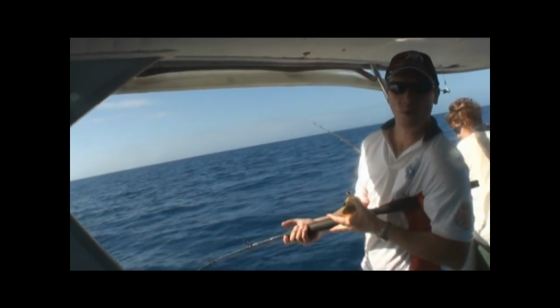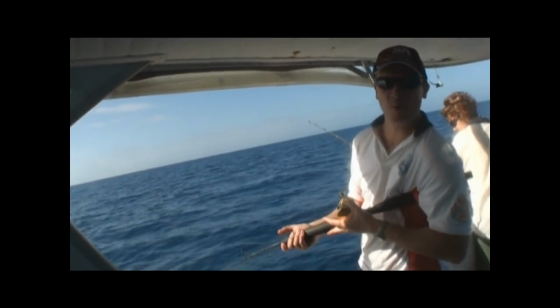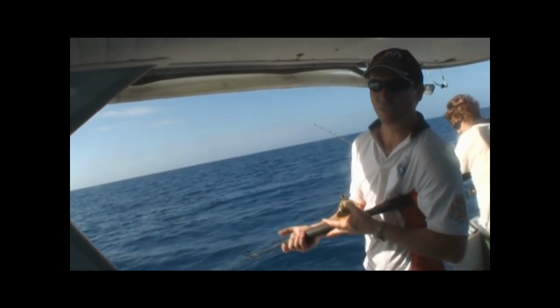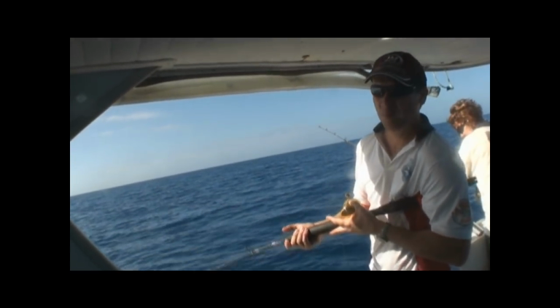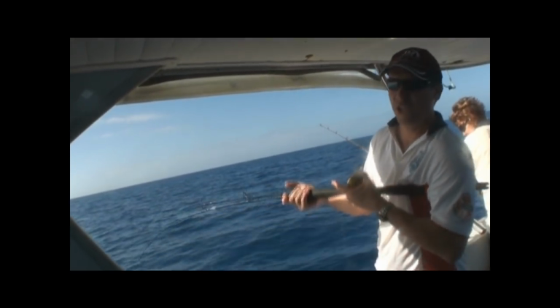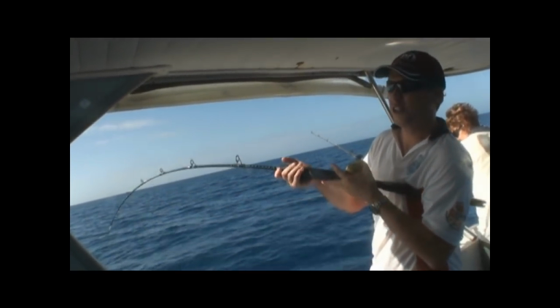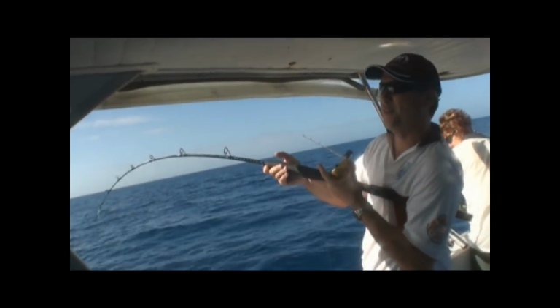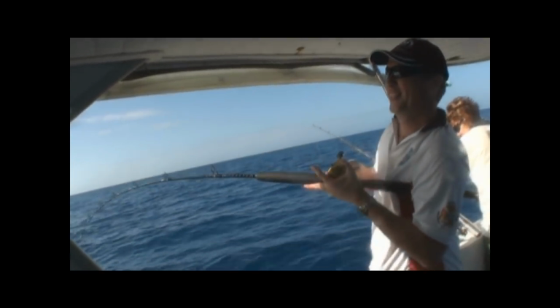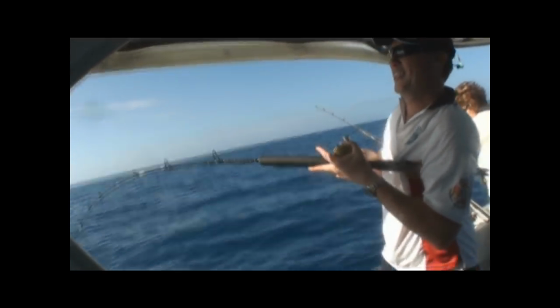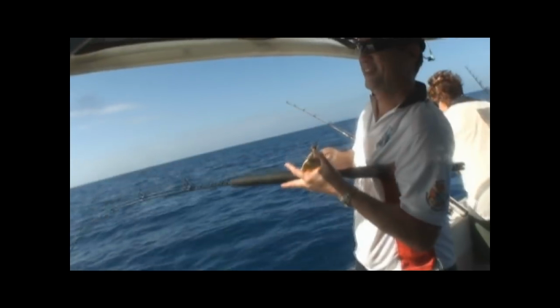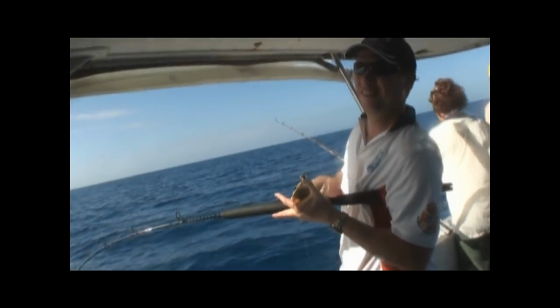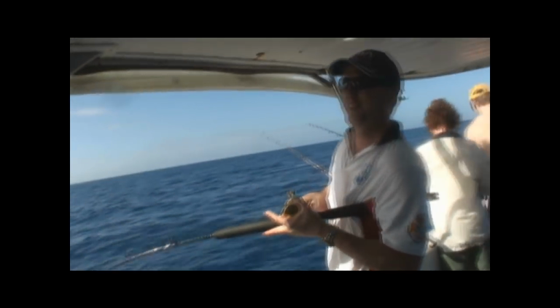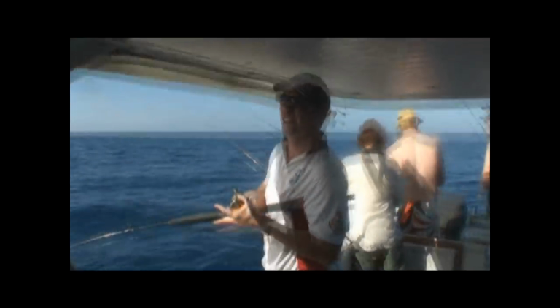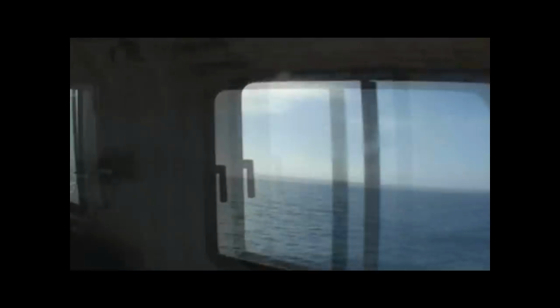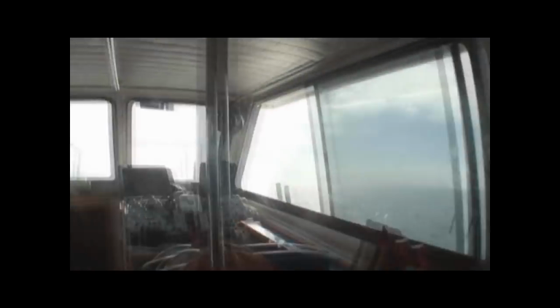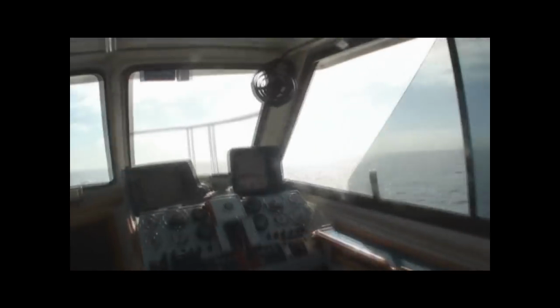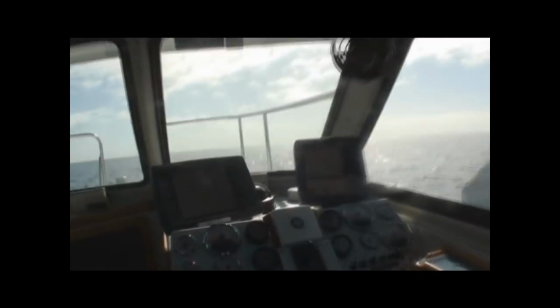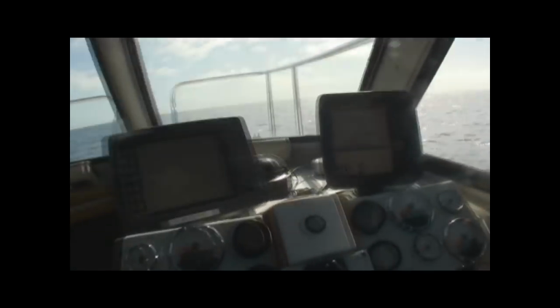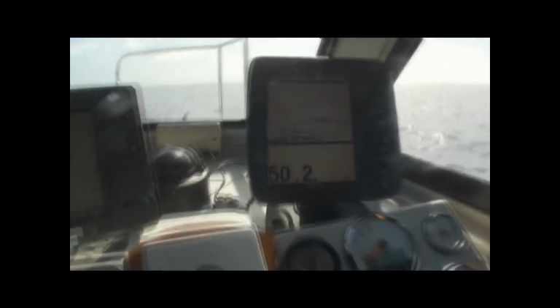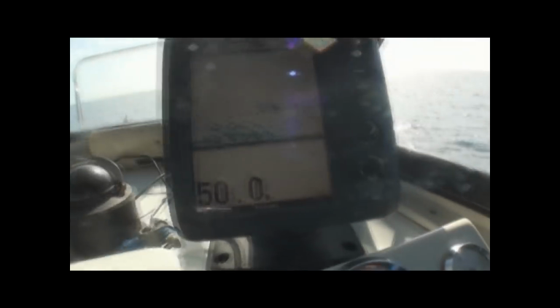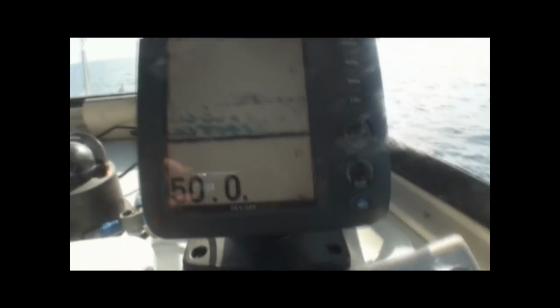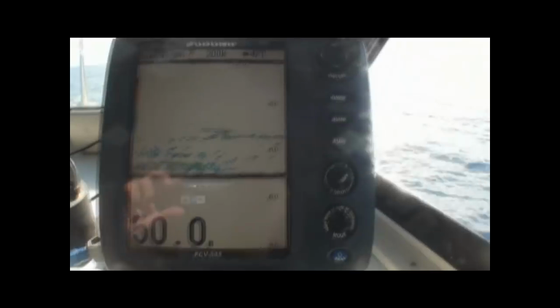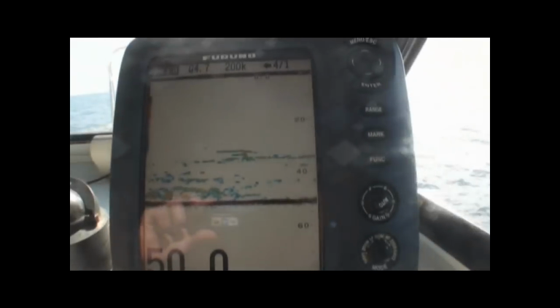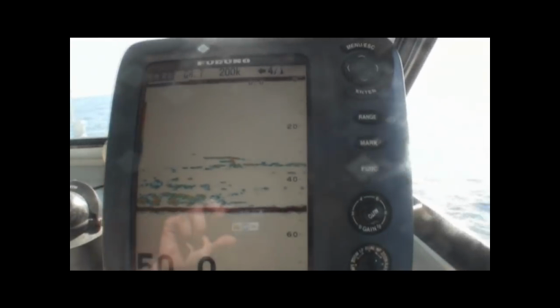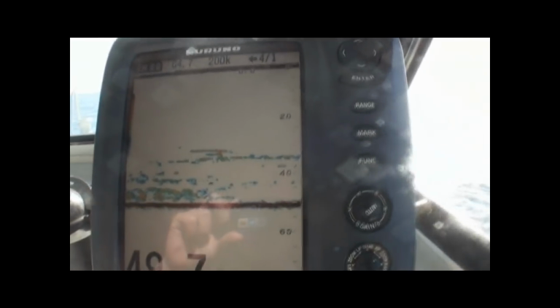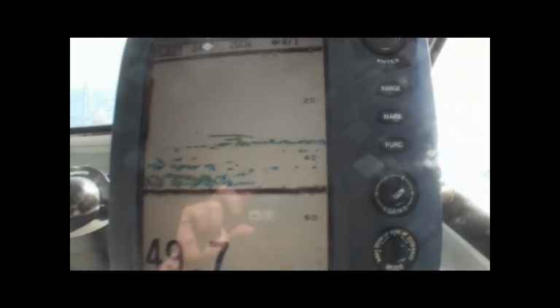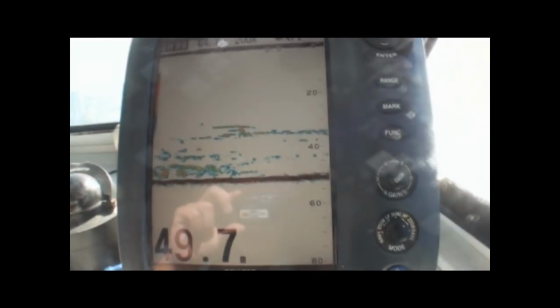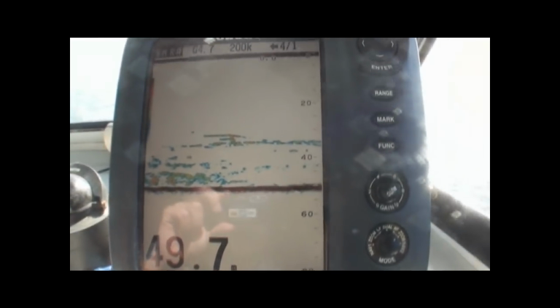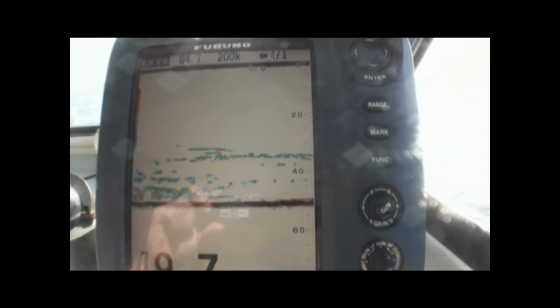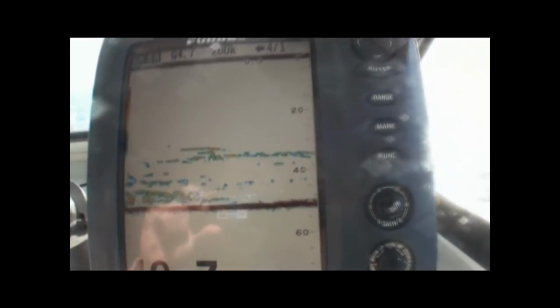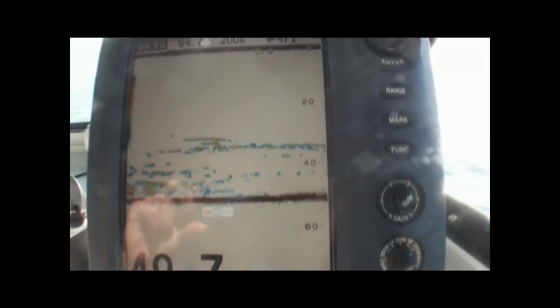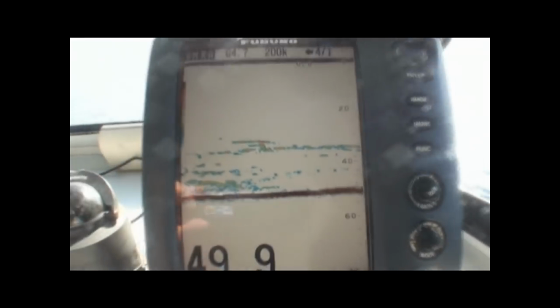It's all worth dropping a jig - heaps of fish showing on this spot. I'll have a quick show of you there. Lots of fish showing there. No wonder he got belted halfway up - look how far those fish come up.